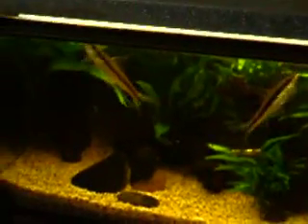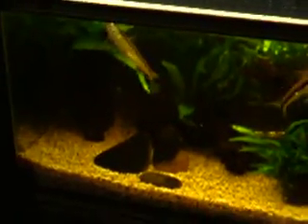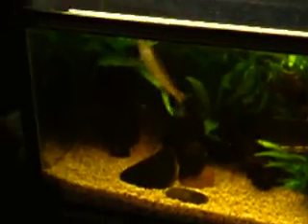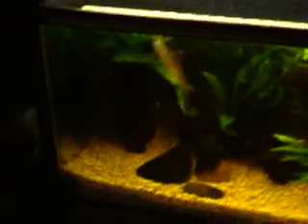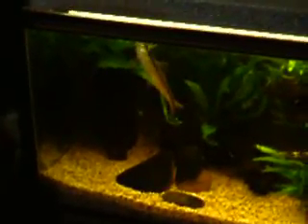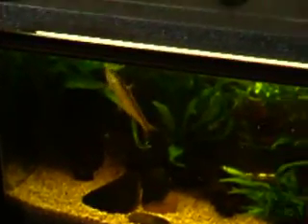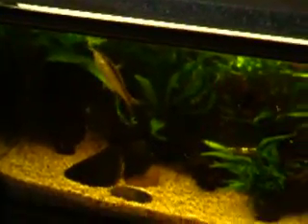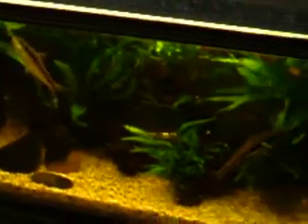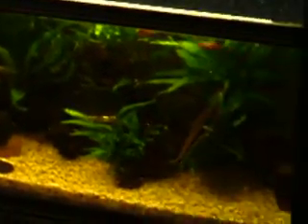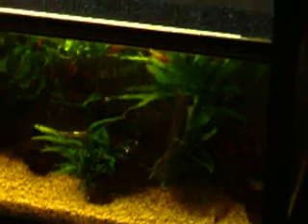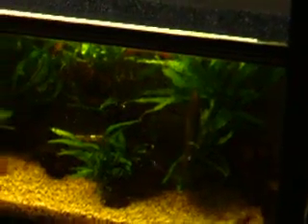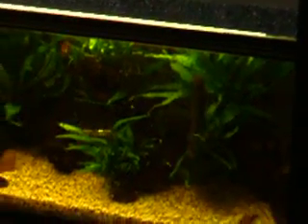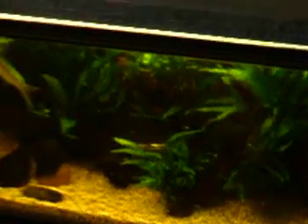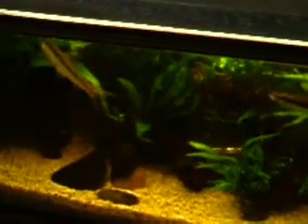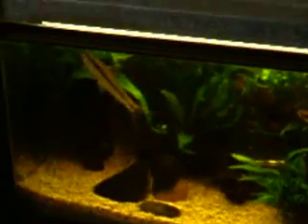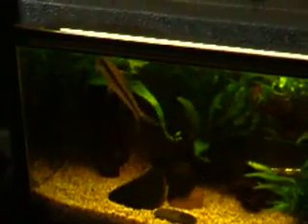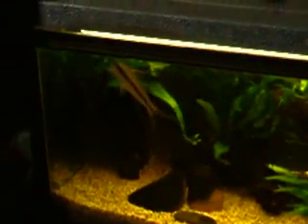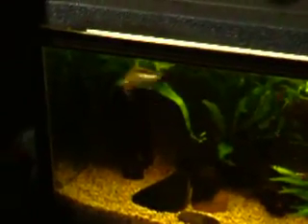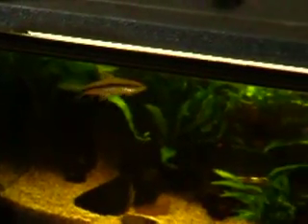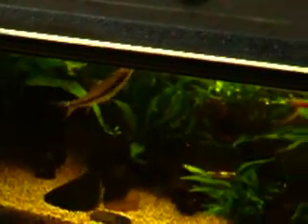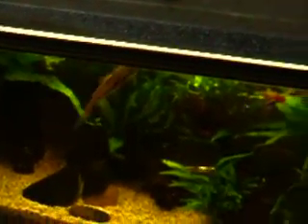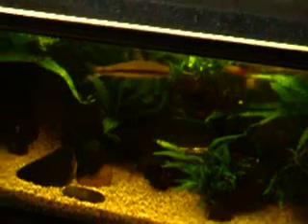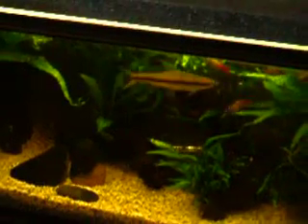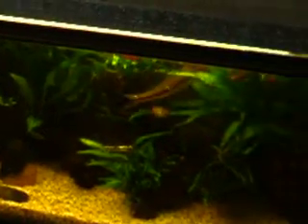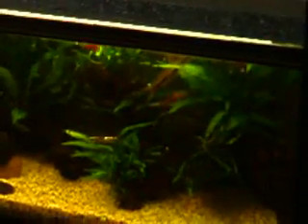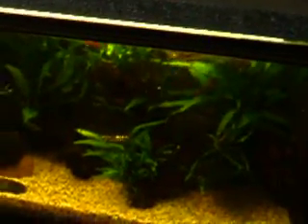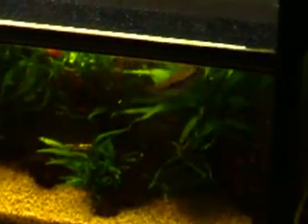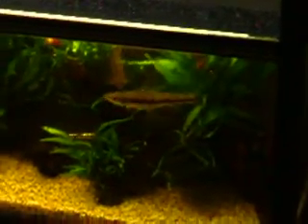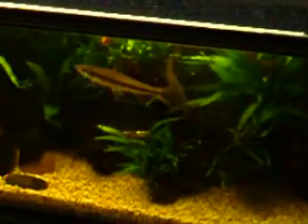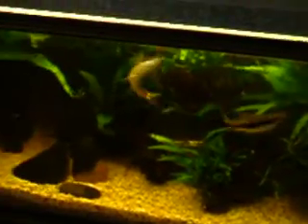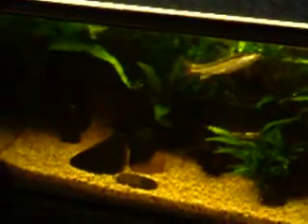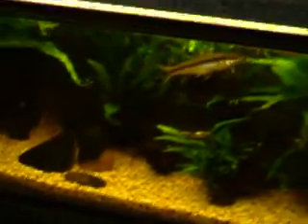As you can see, the Siamese algae eaters are happily munching away at yet another feeding time. You'll notice that they're out and about and active at the front of the tank.